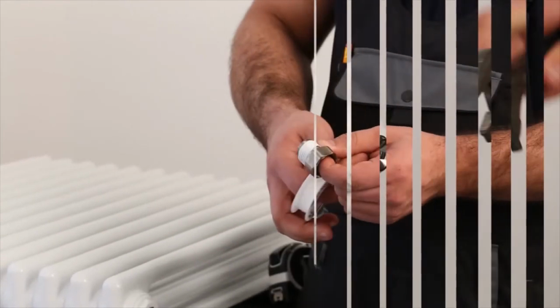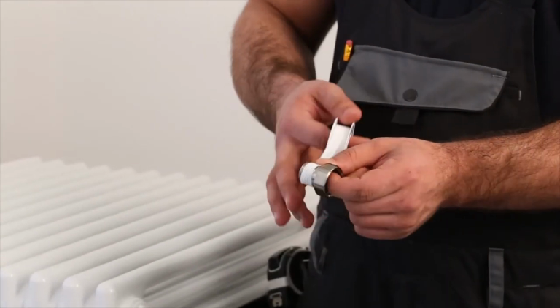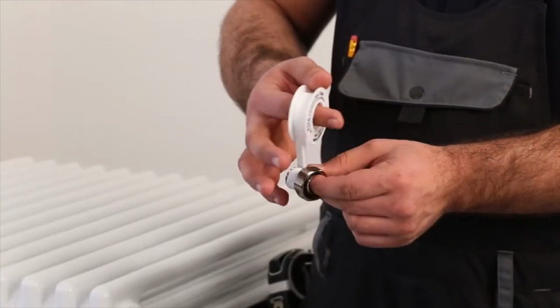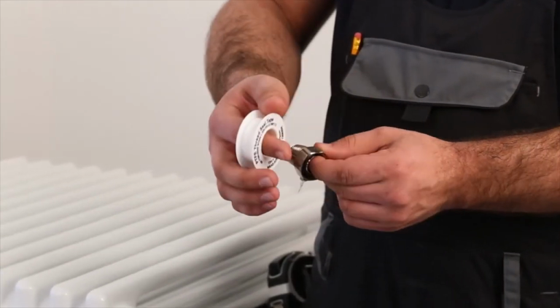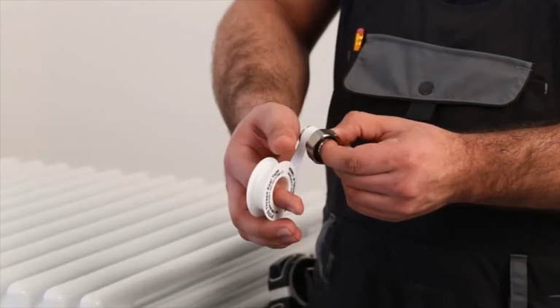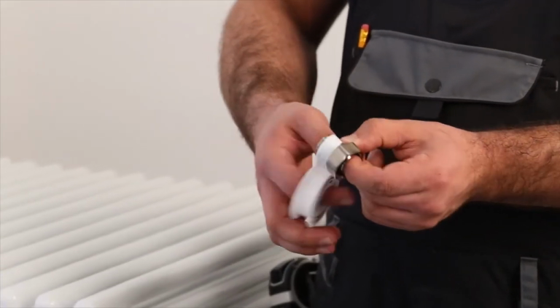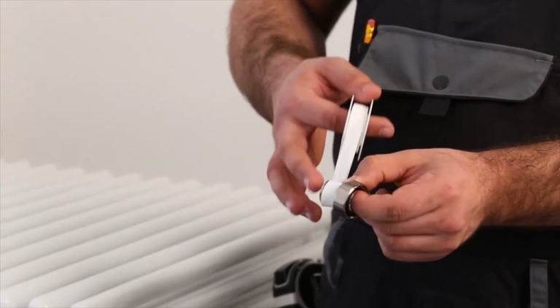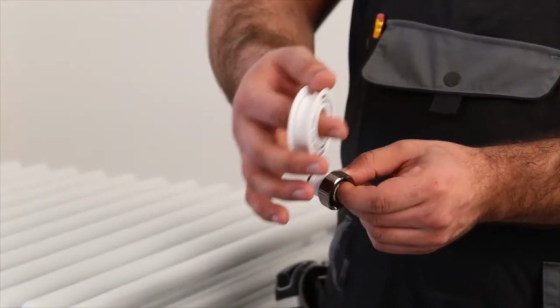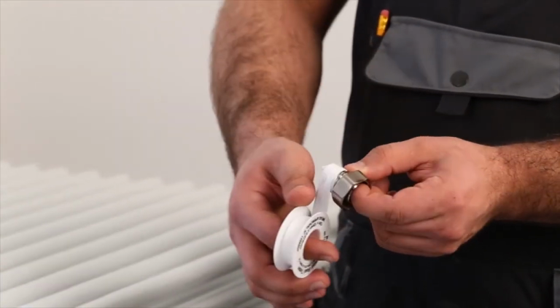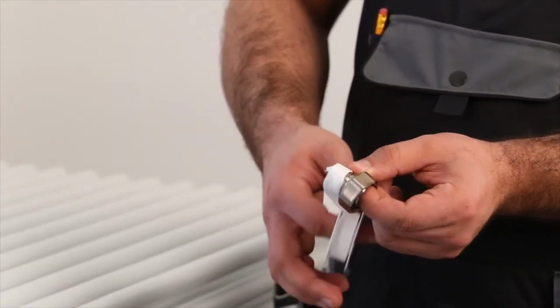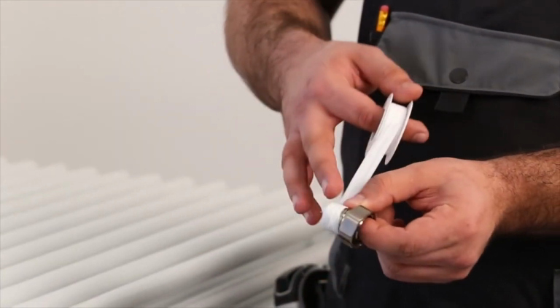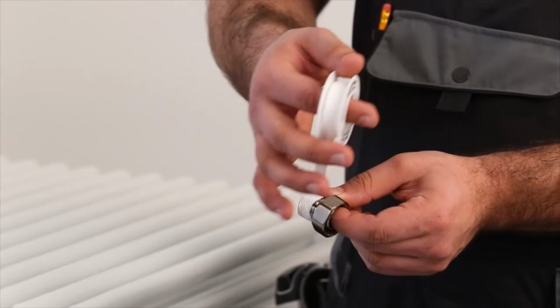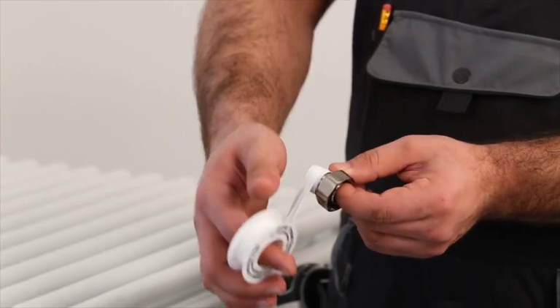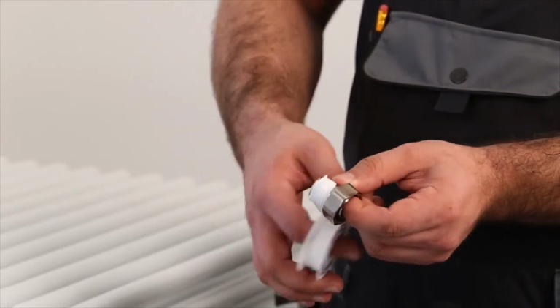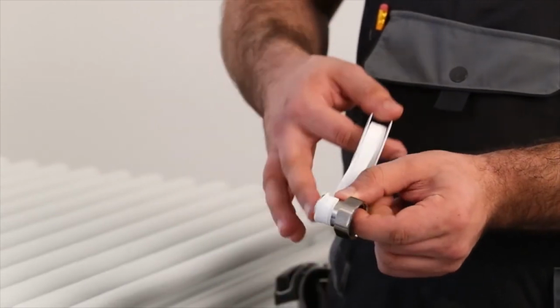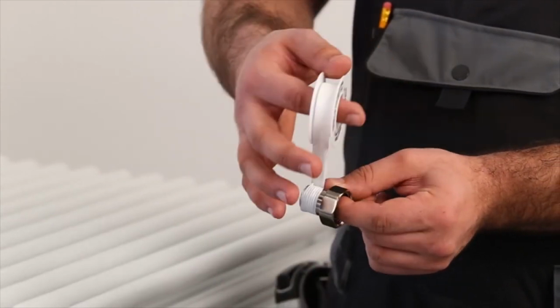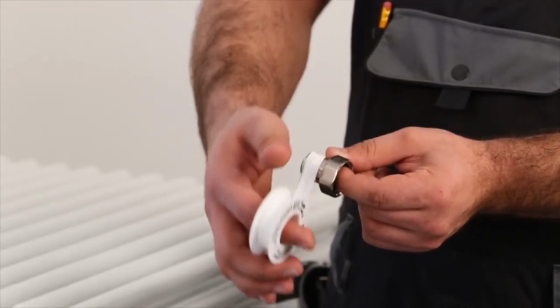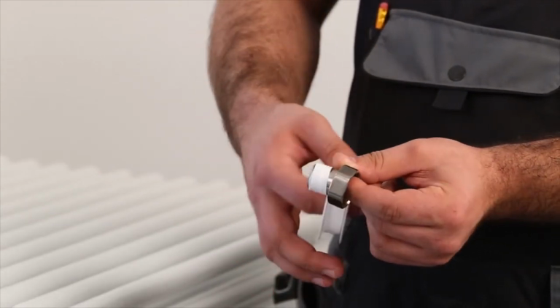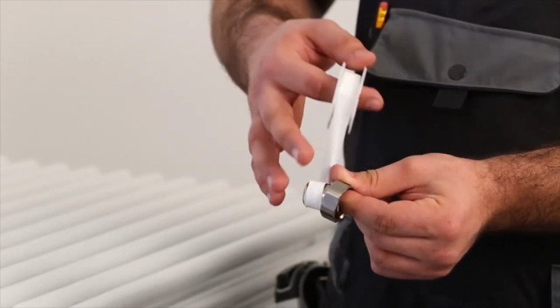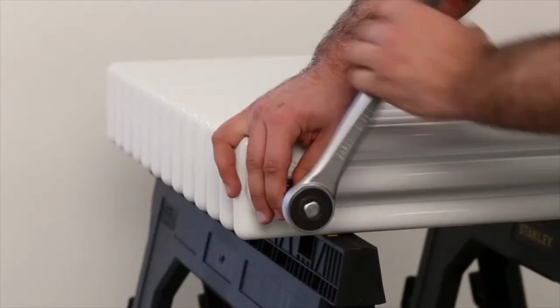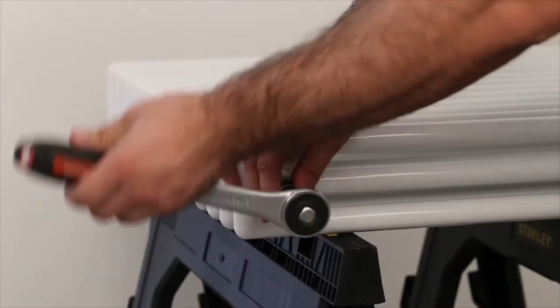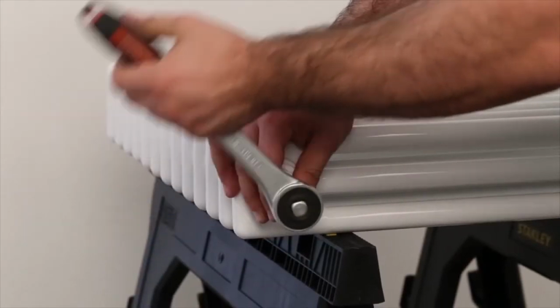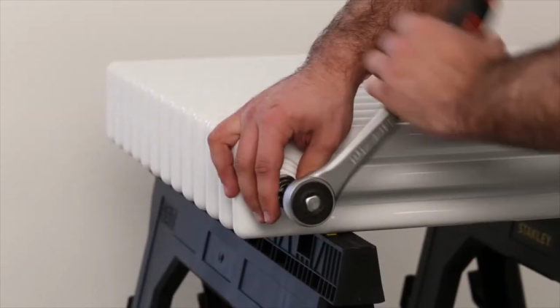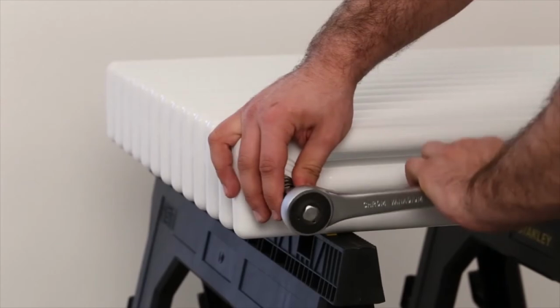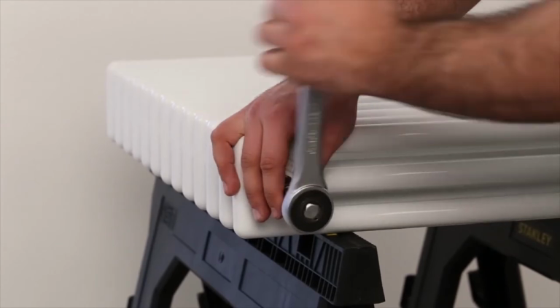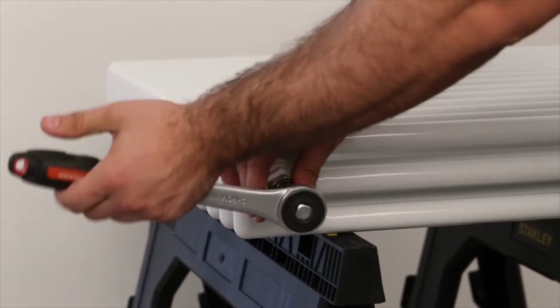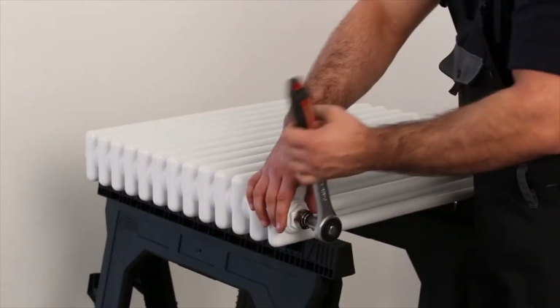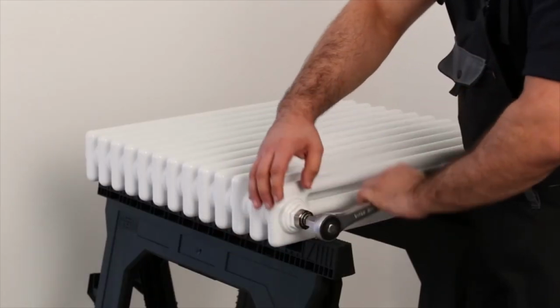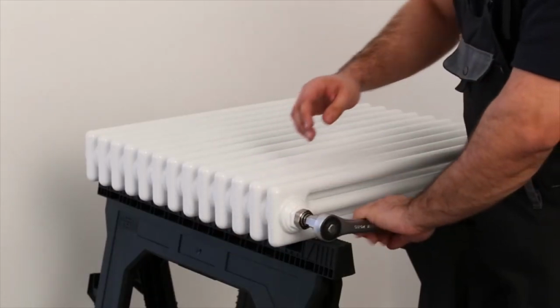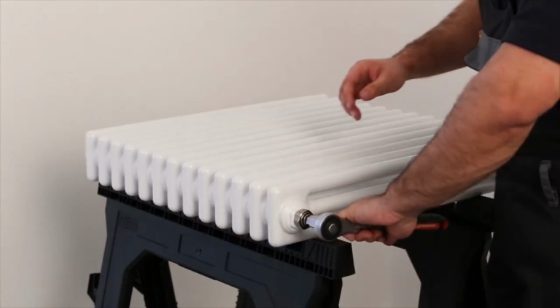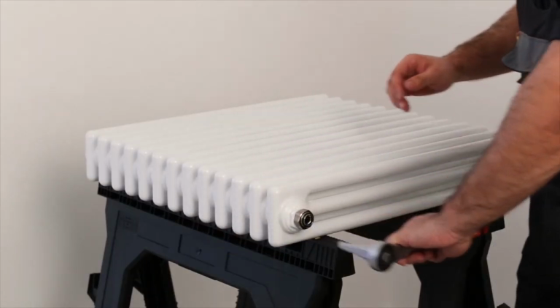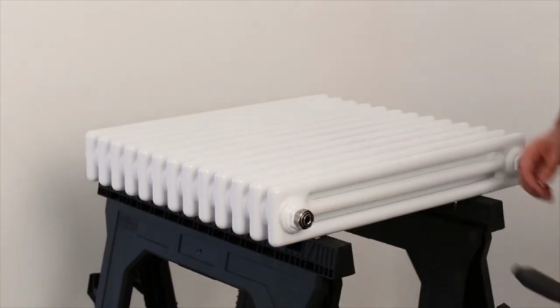Take your column designer radiator valve spigots and wrap them with PTFE tape around 17 times. Fully insert the spigots into your column designer radiator and again nip them up using a ratchet or radiator spanner.